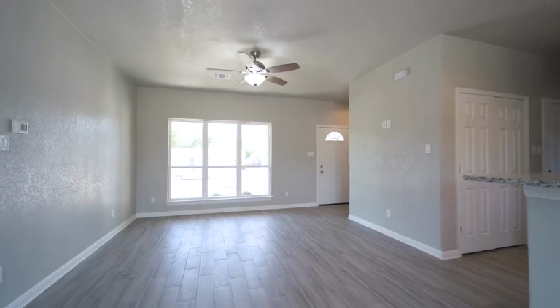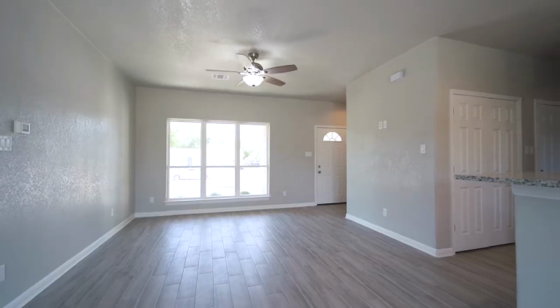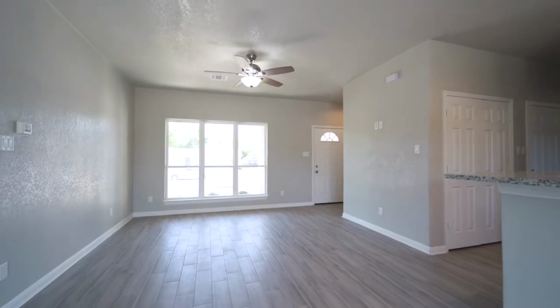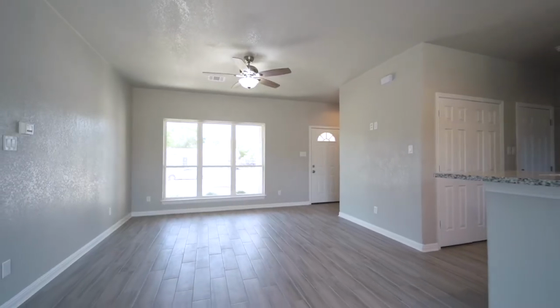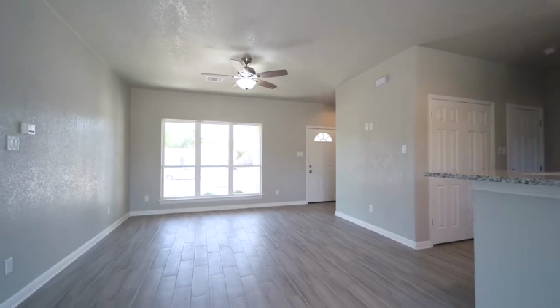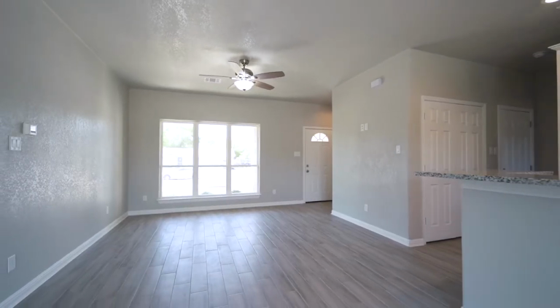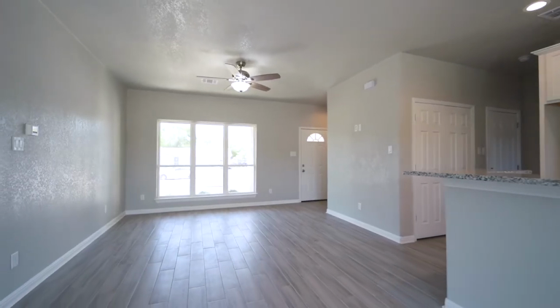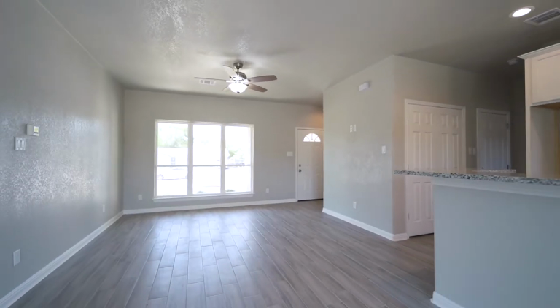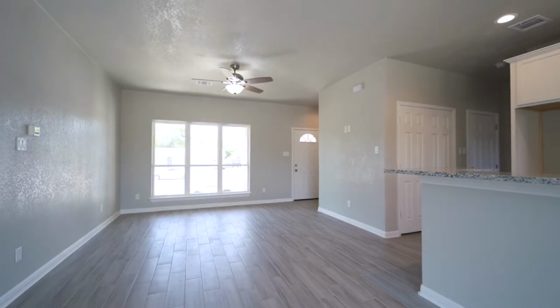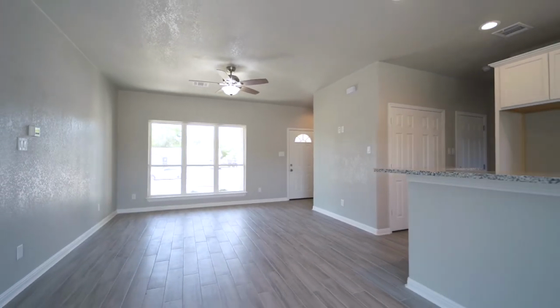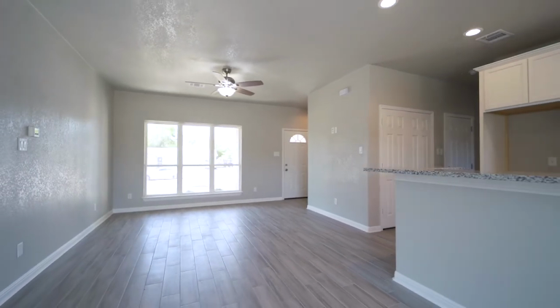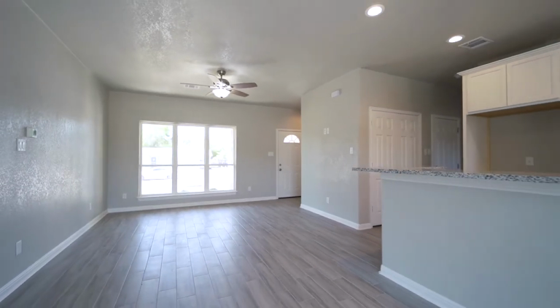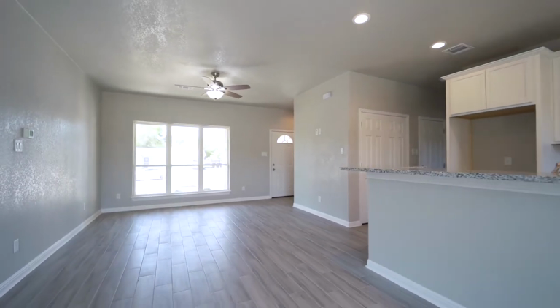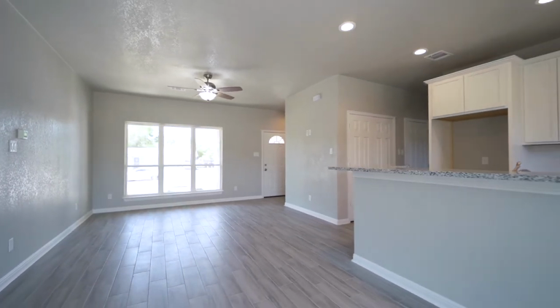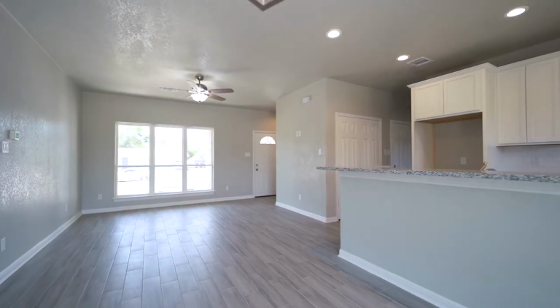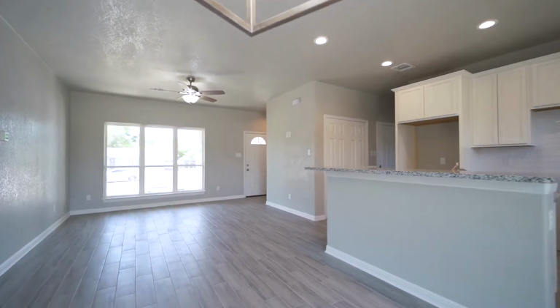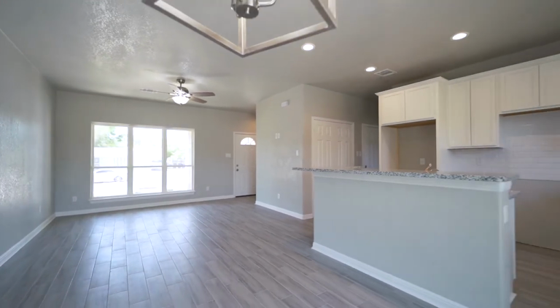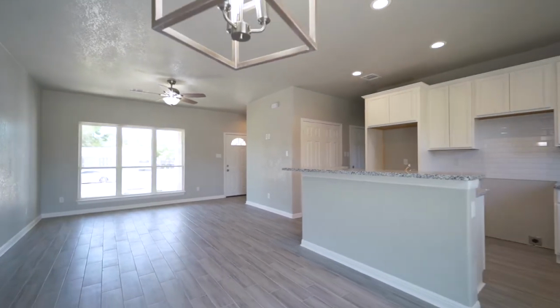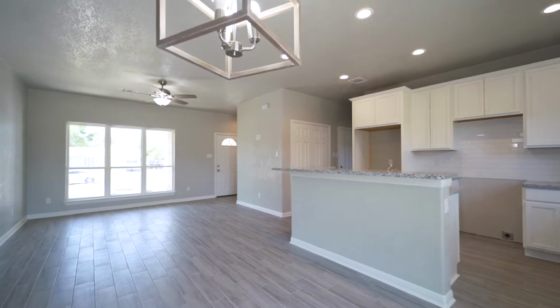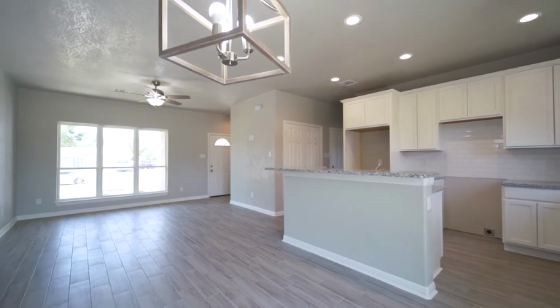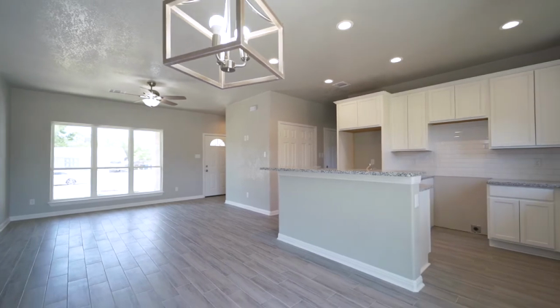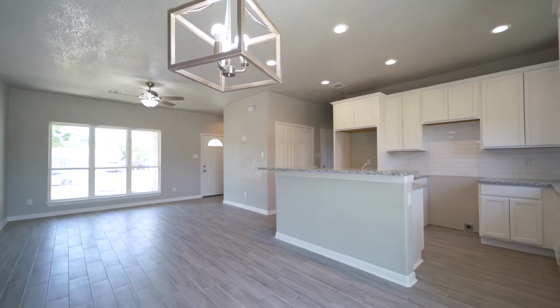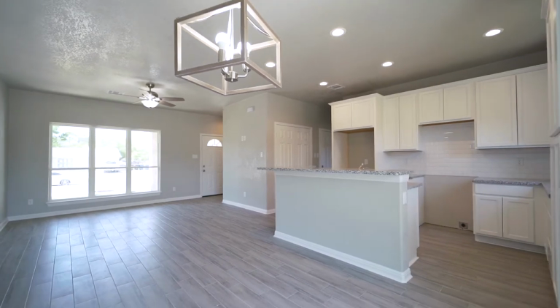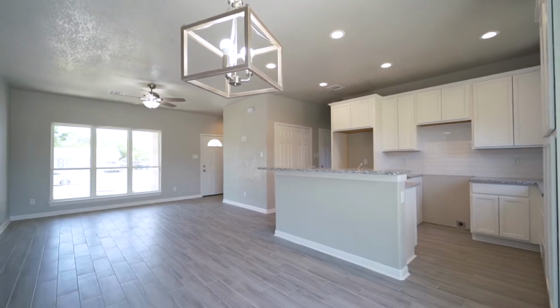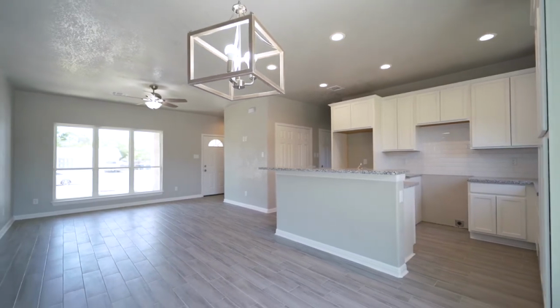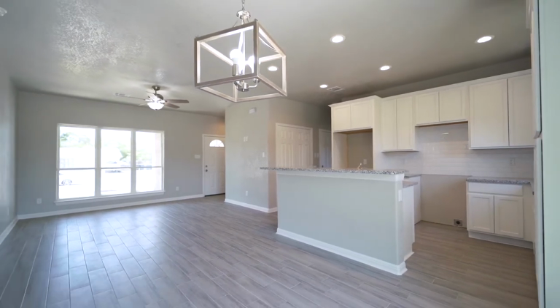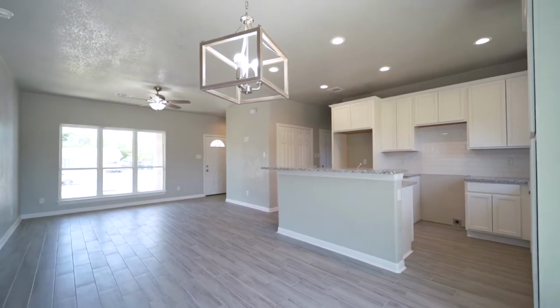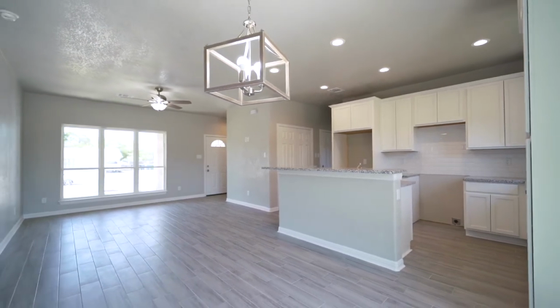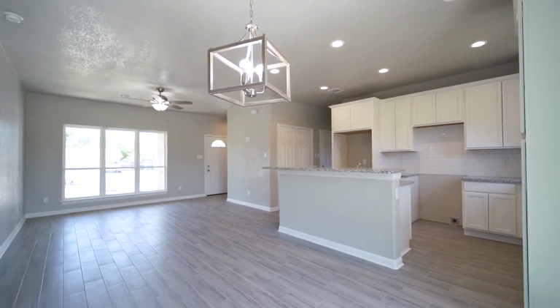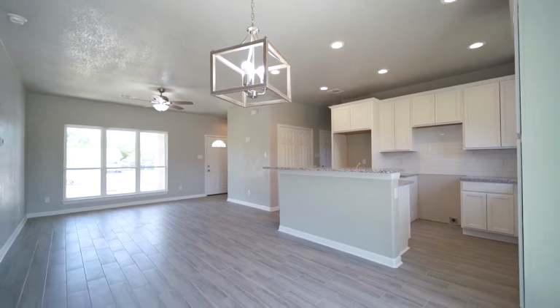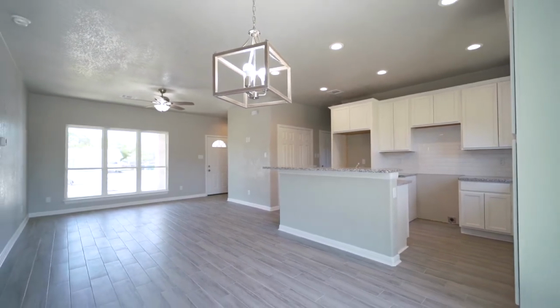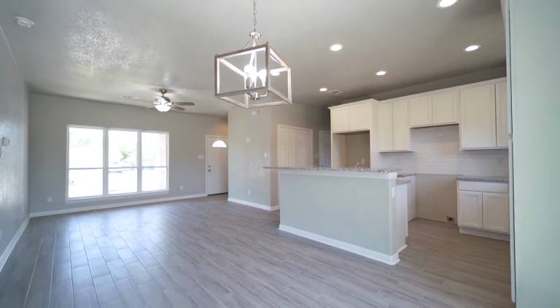As you enter the home, you're immediately greeted with designer paint, all modern features, and remote-controlled ceiling fans throughout.